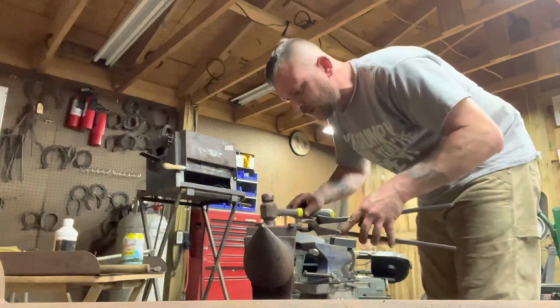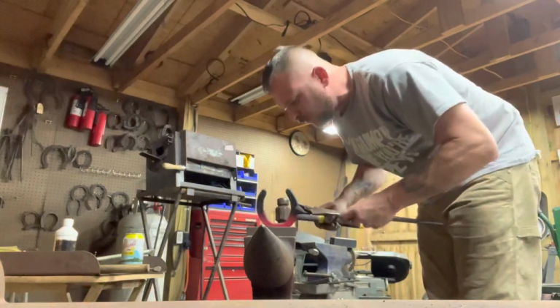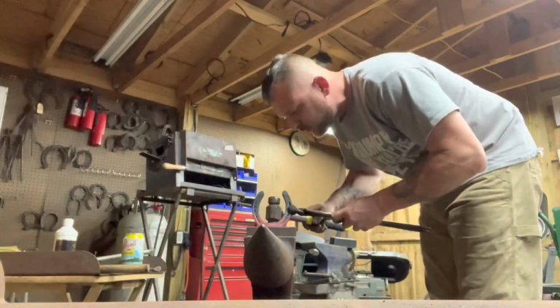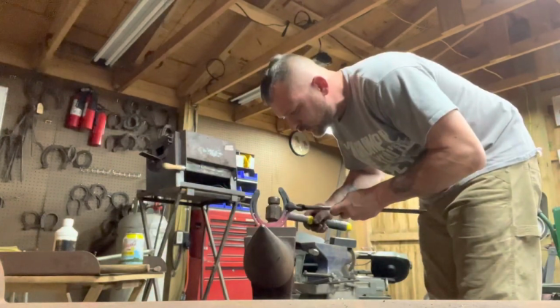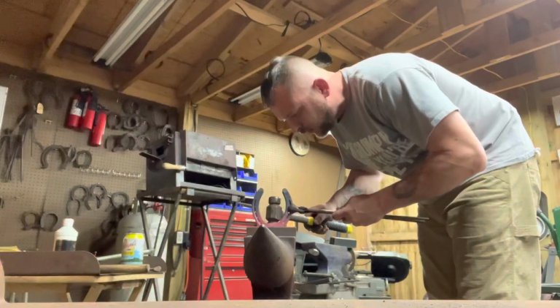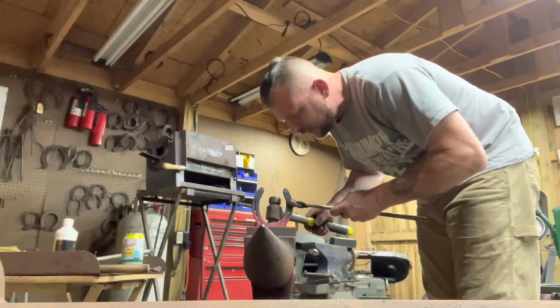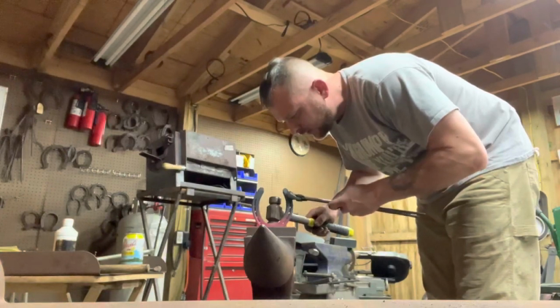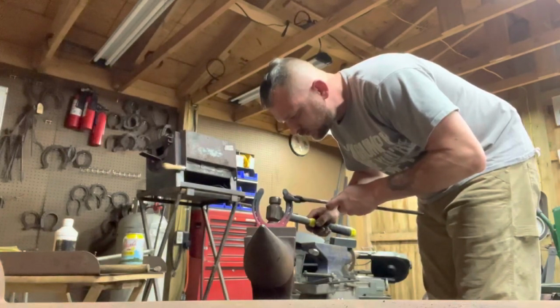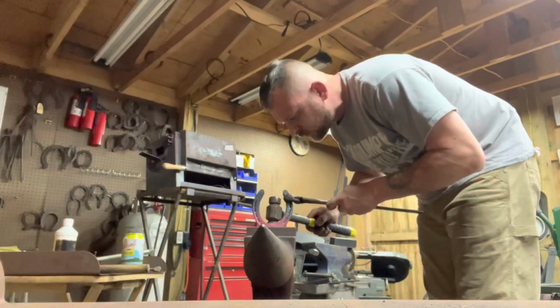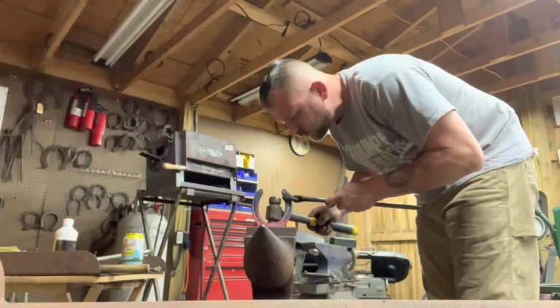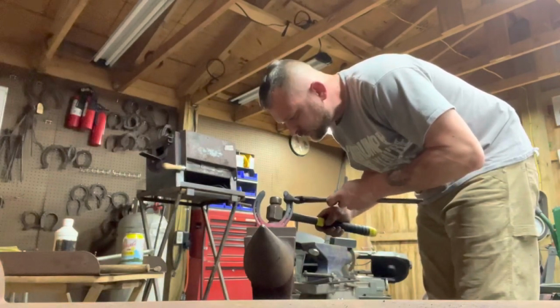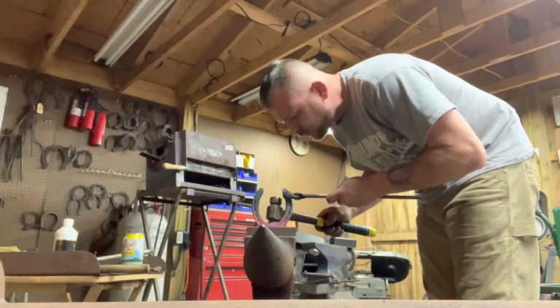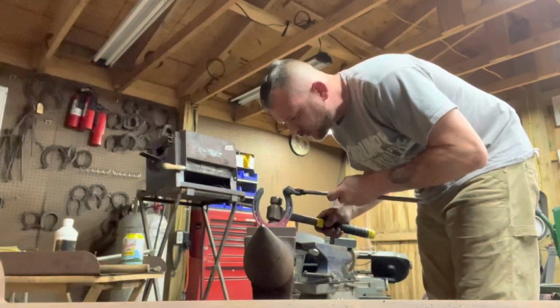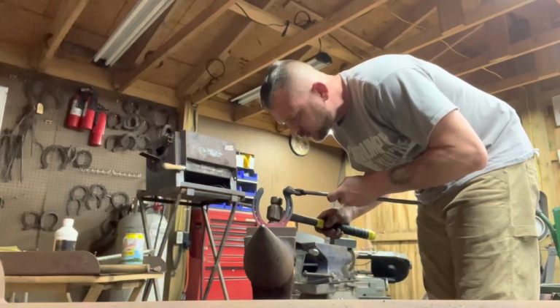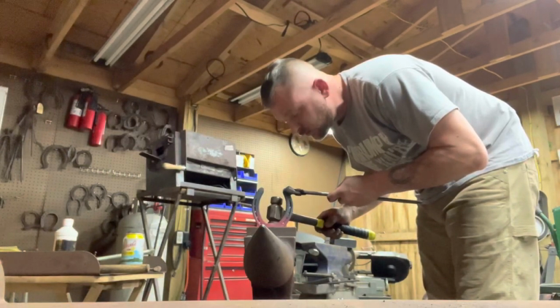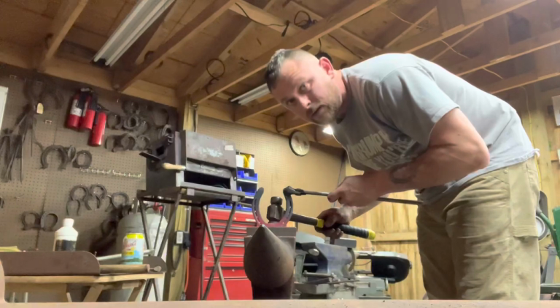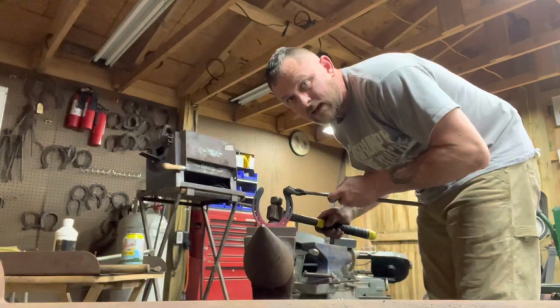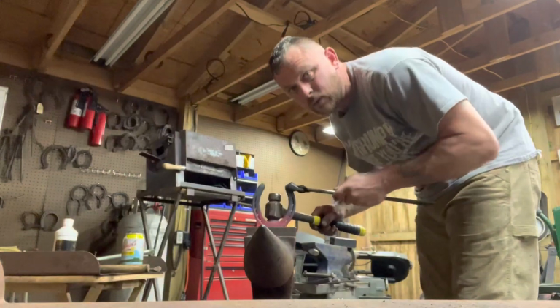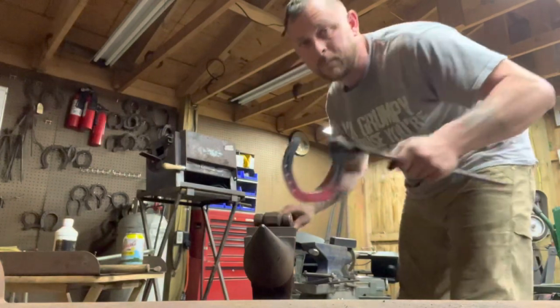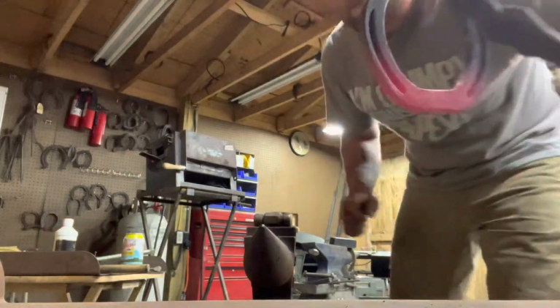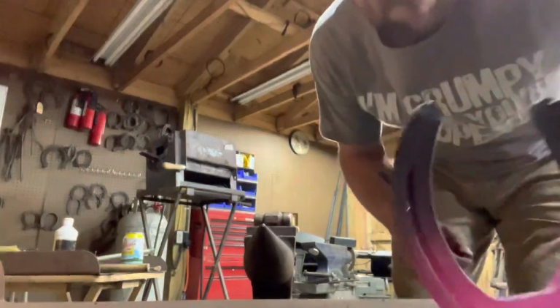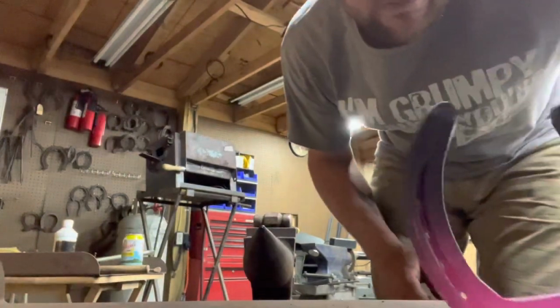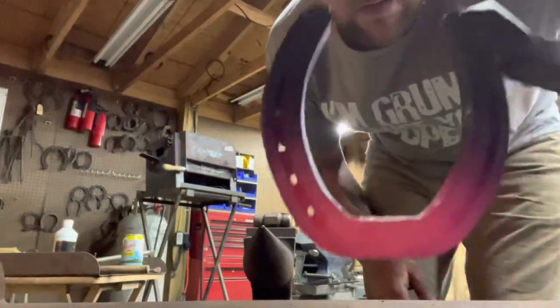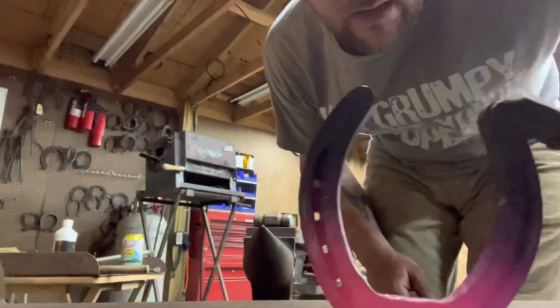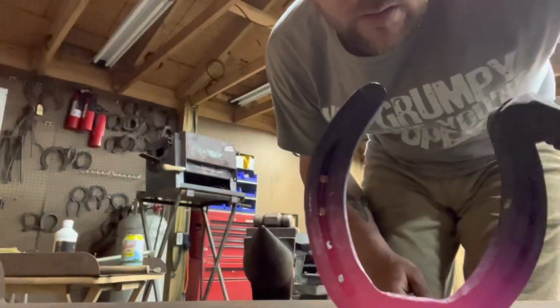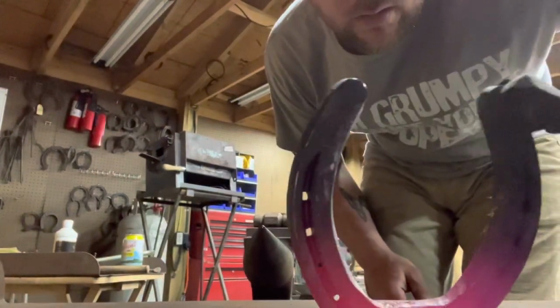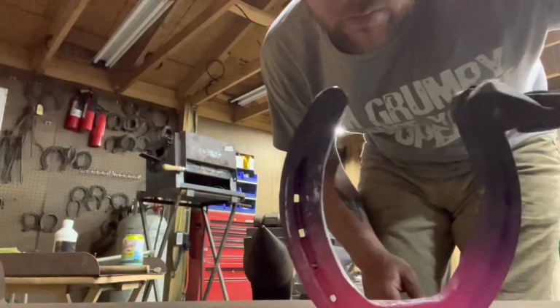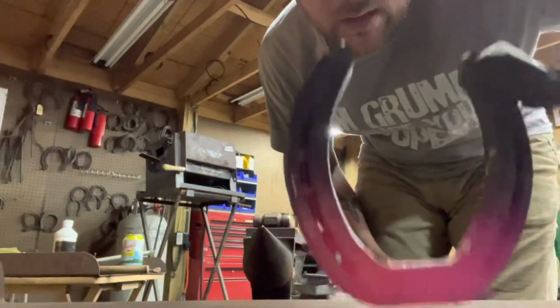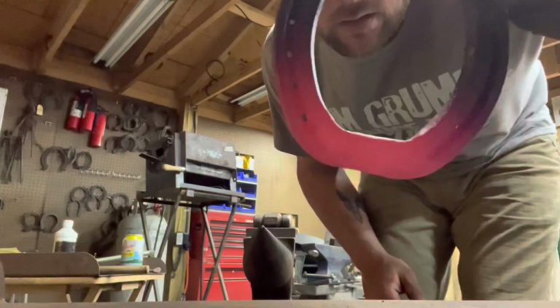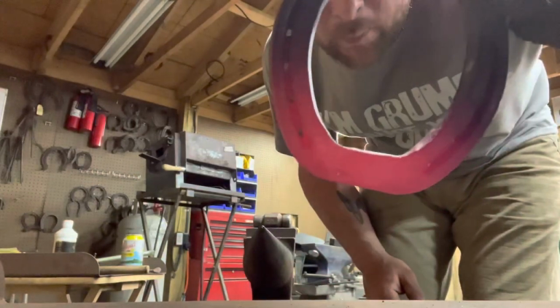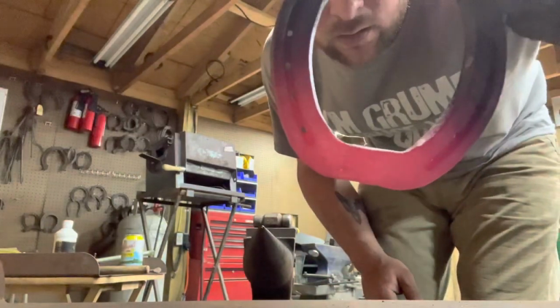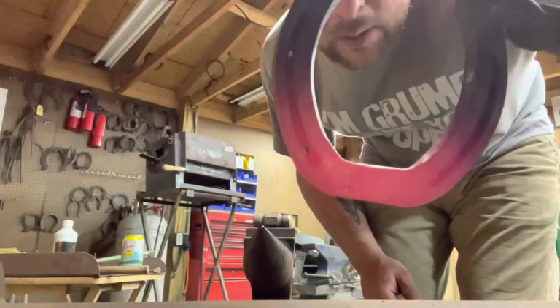There's your AFA square toe — it's not that hard, guys. Like we say, don't make it any harder than it's got to be.